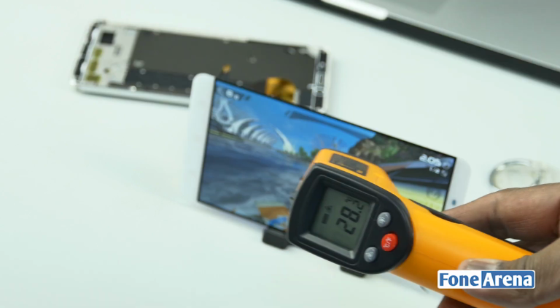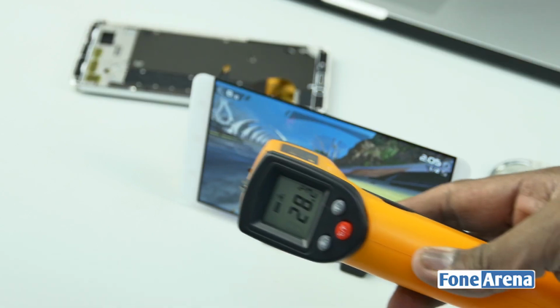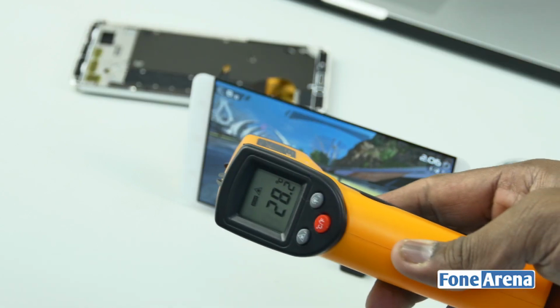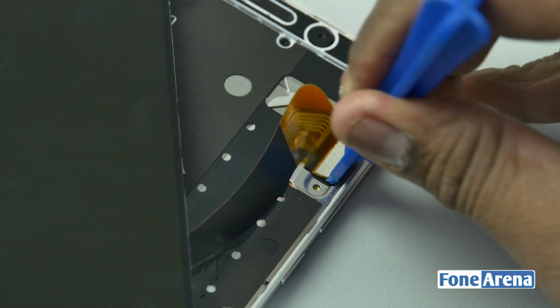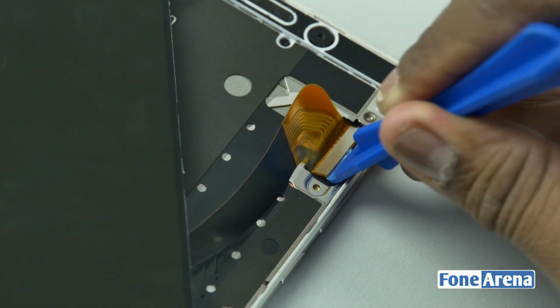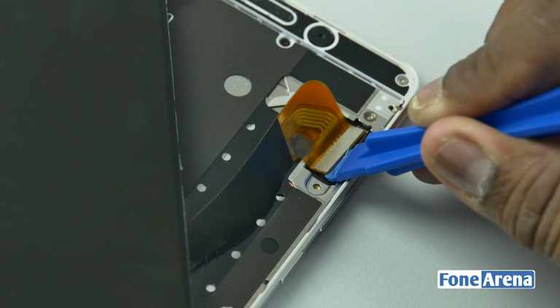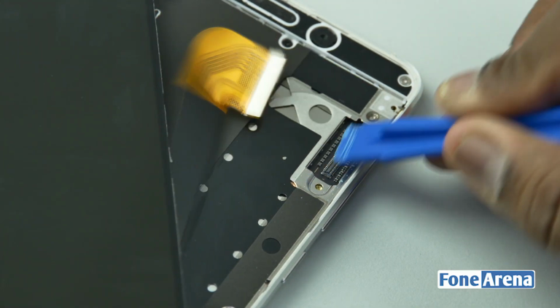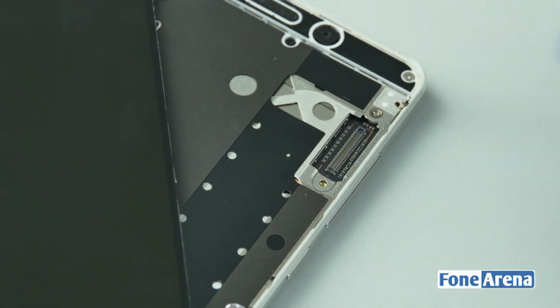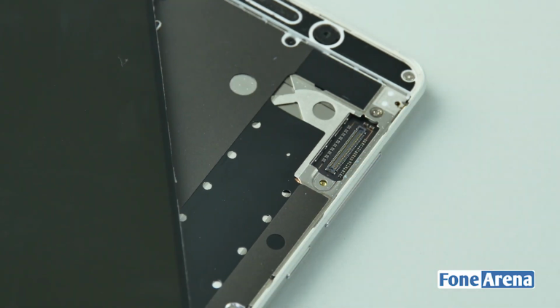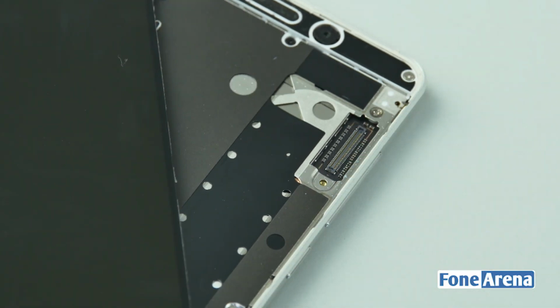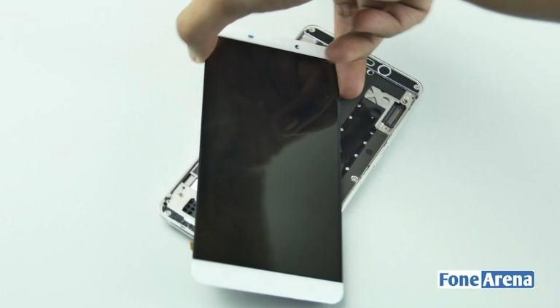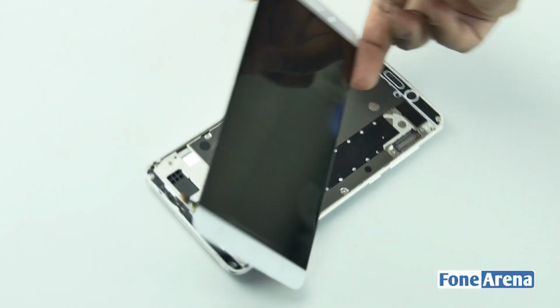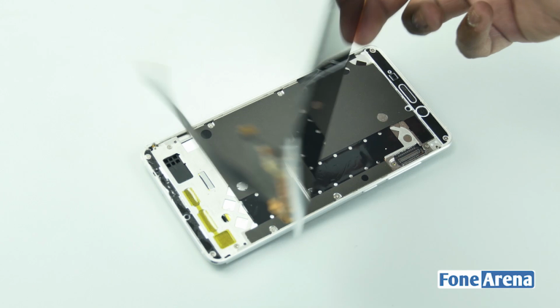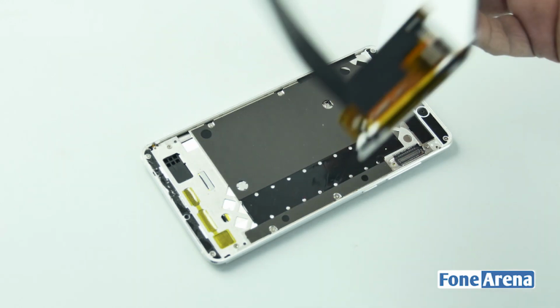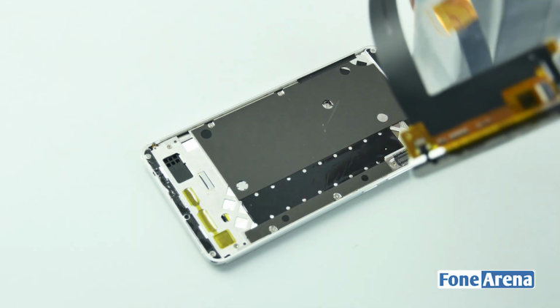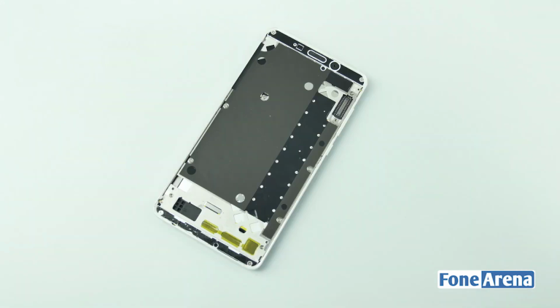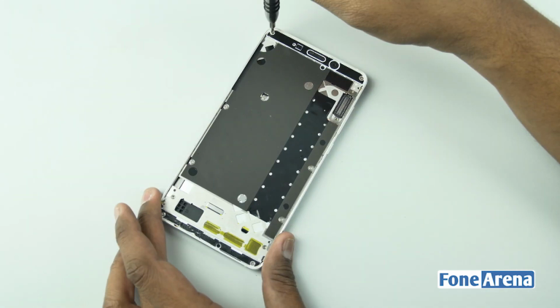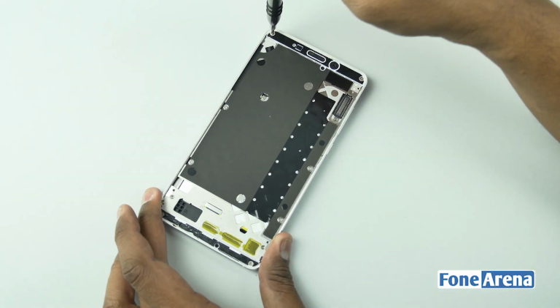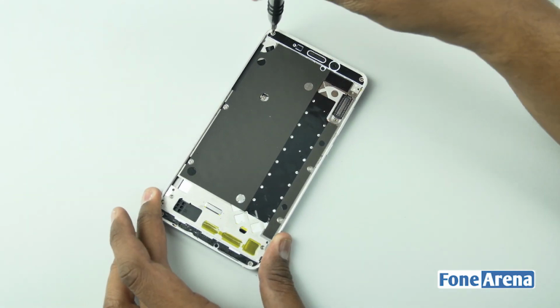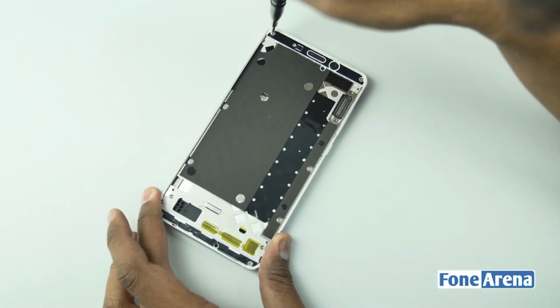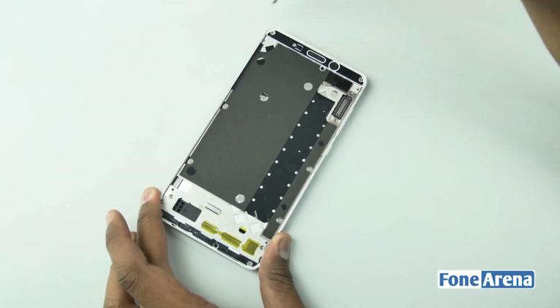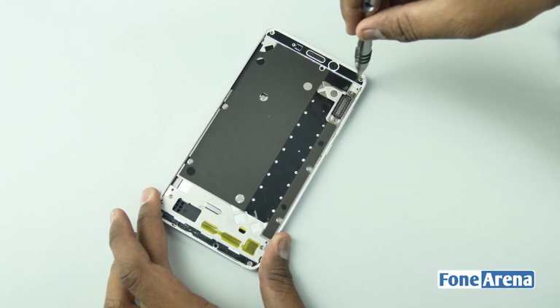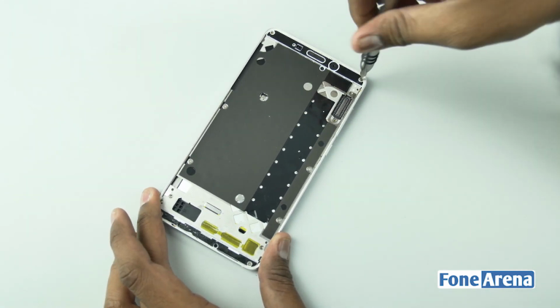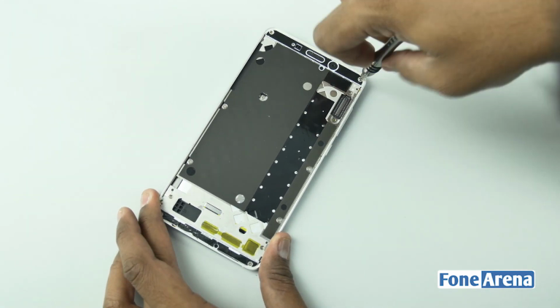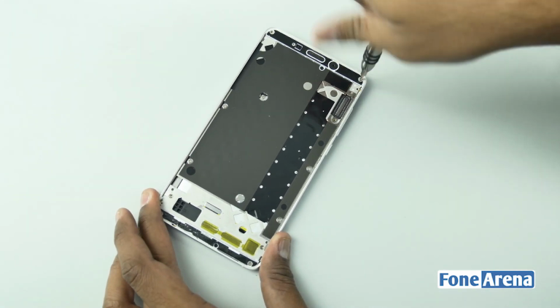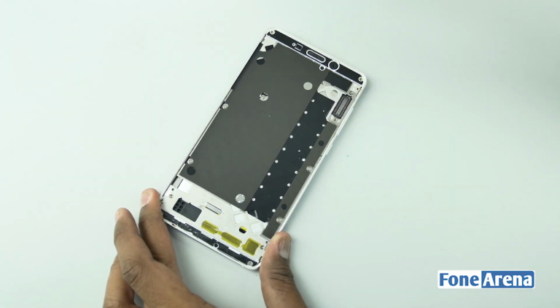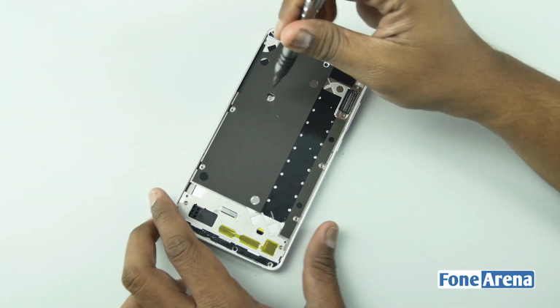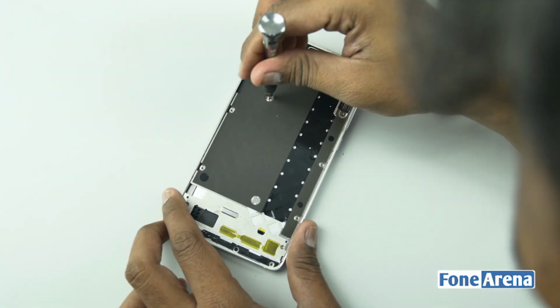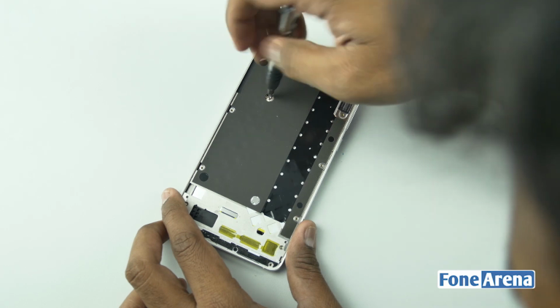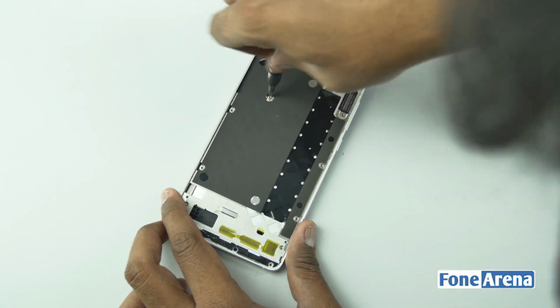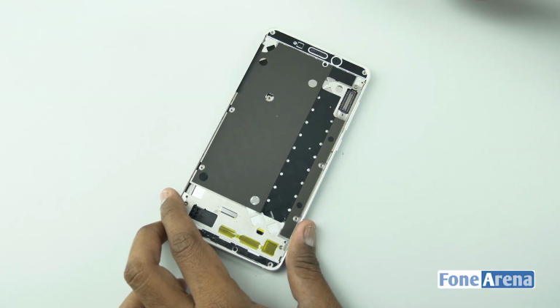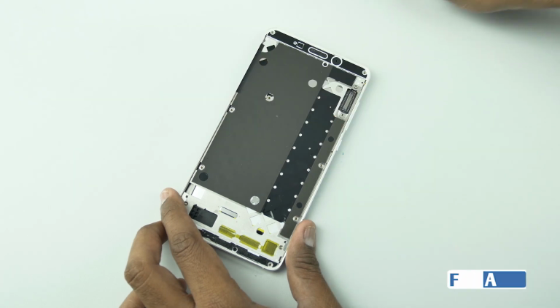Enough of gaming, let's go ahead and remove the display now. With the display out of the way, let's remove the screws and dive into the internals. There are 12 screws blocking our way — let's remove them all.